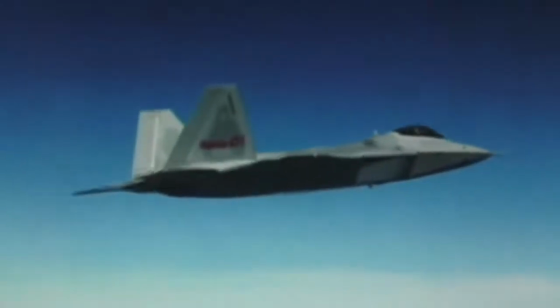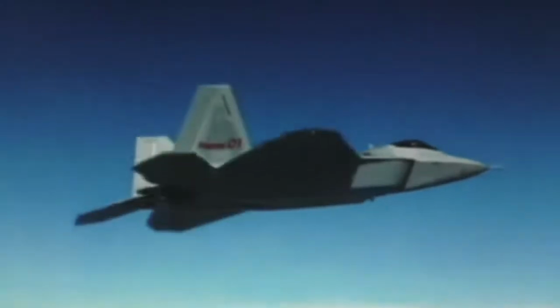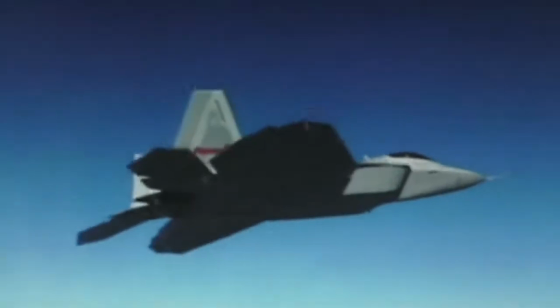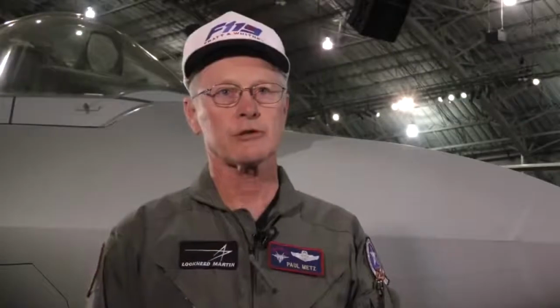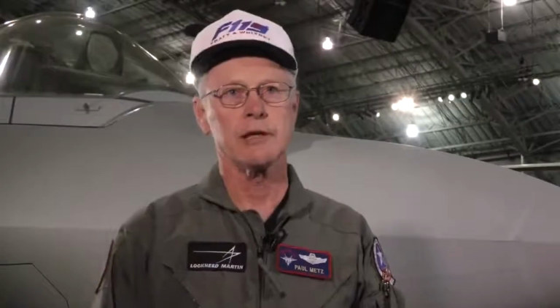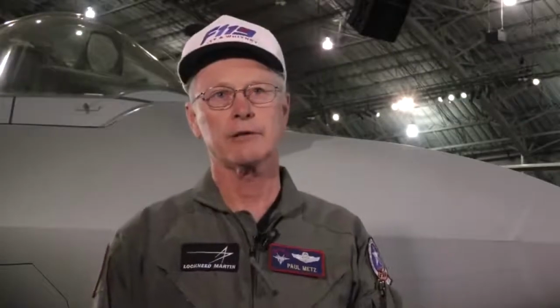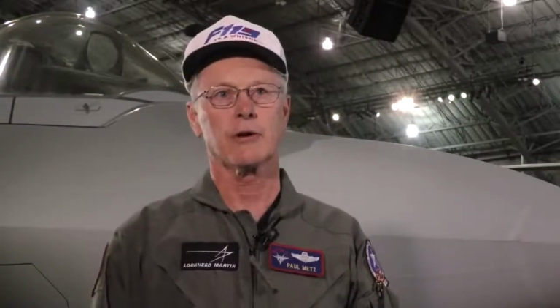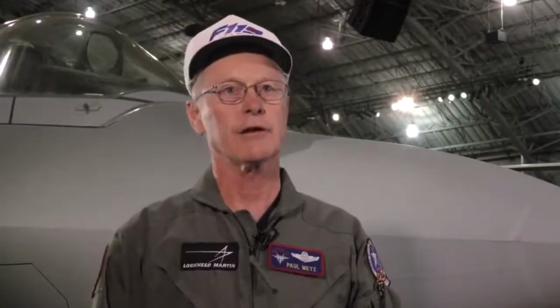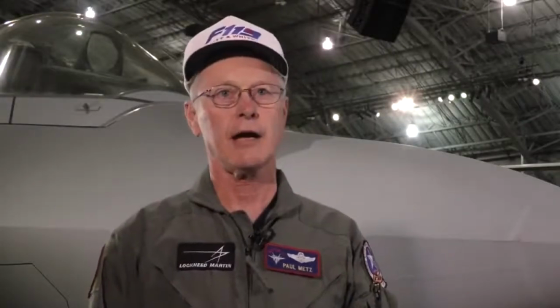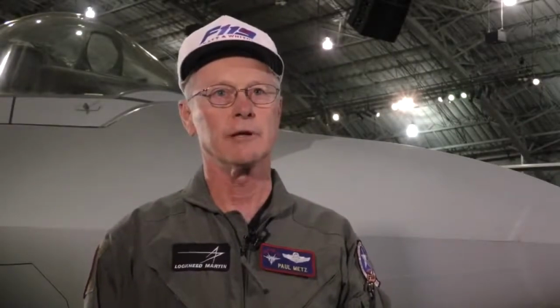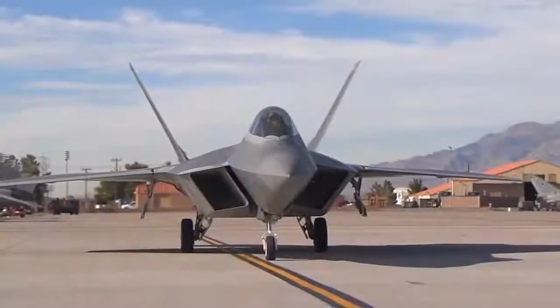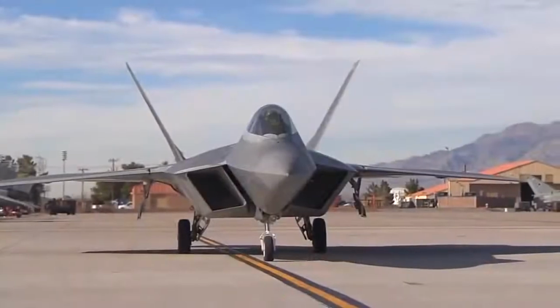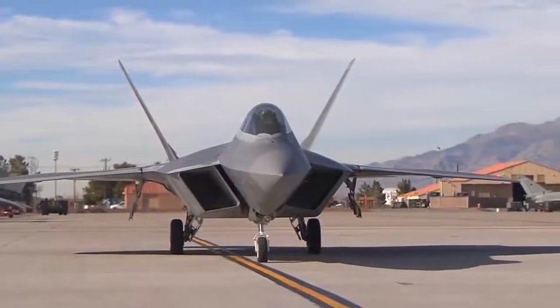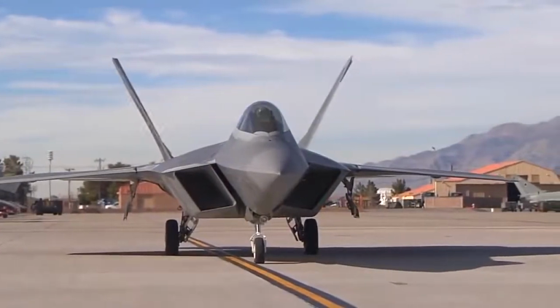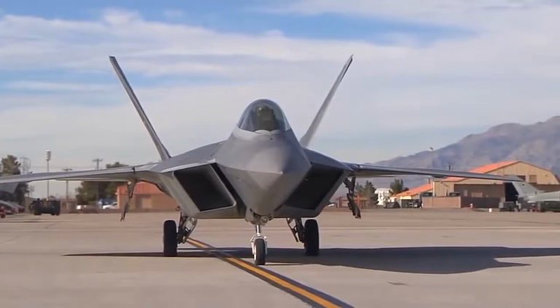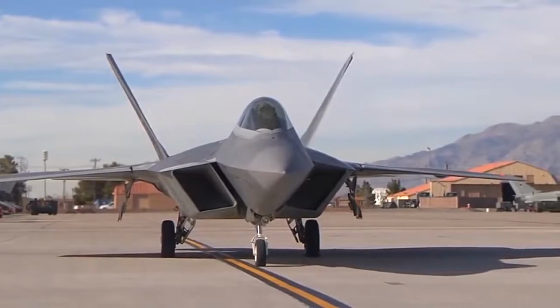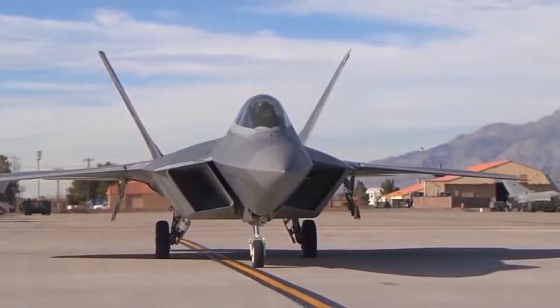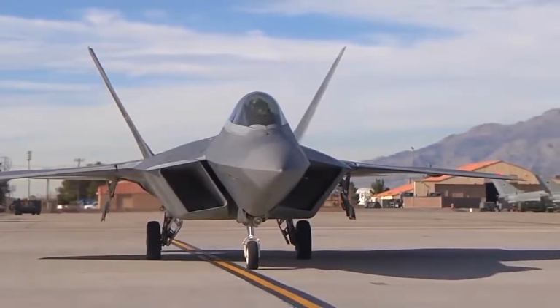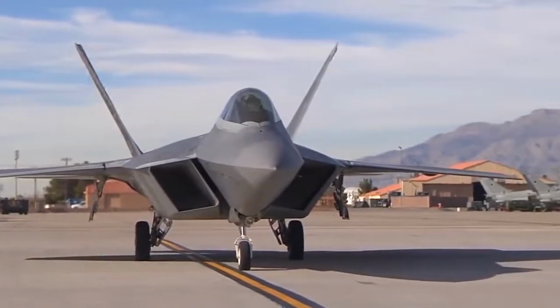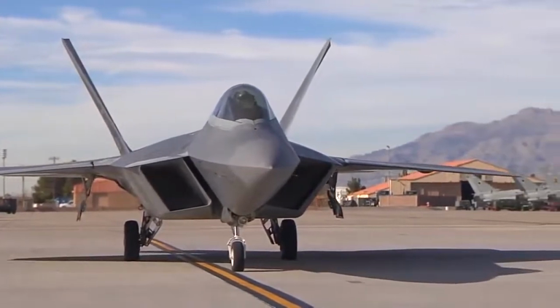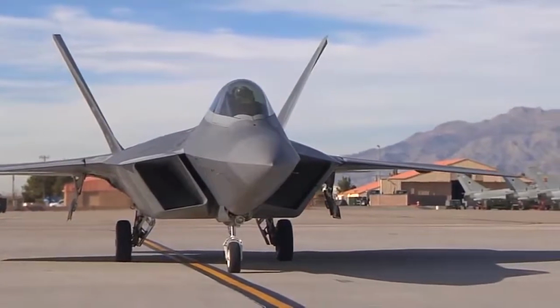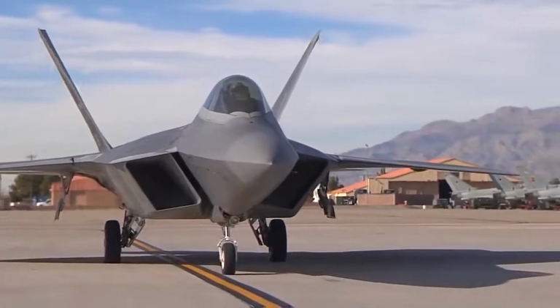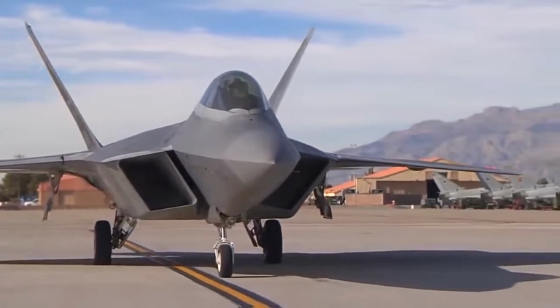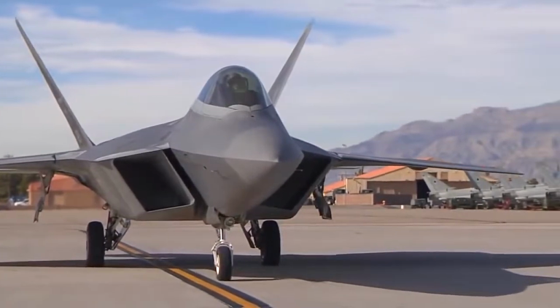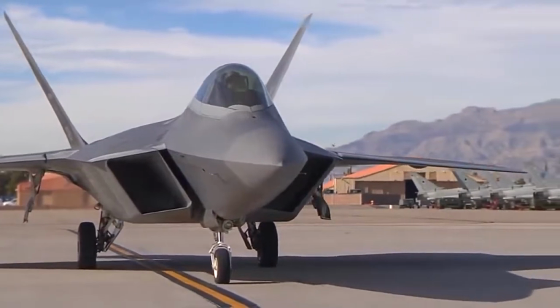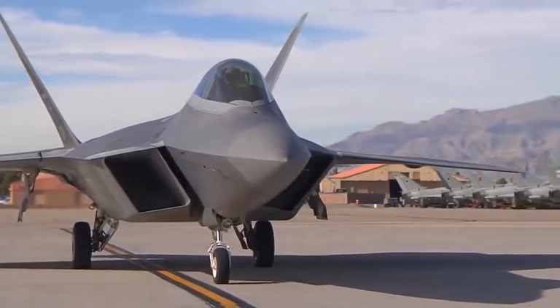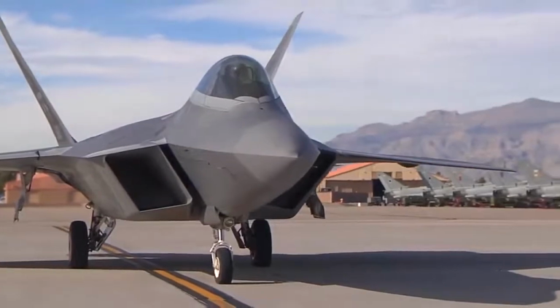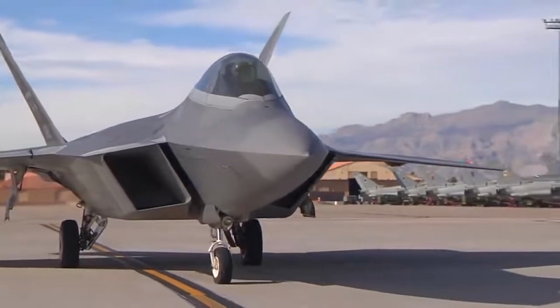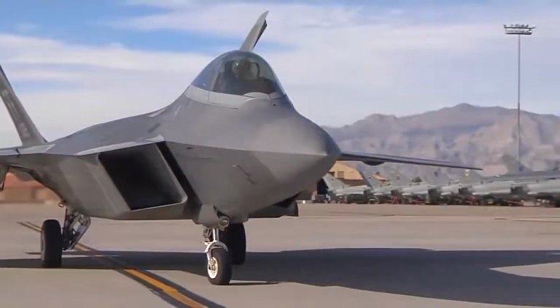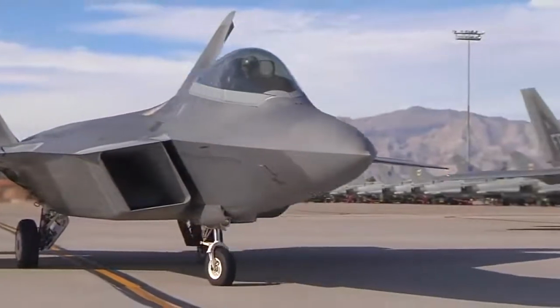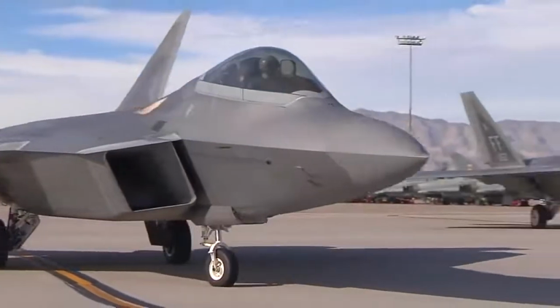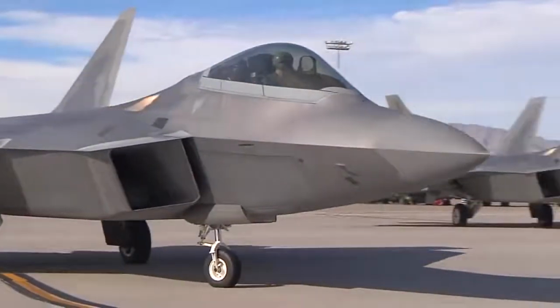The F-22 first reached the operational inventory in 2005, so it's been in use for ten years. There are six squadrons of F-22 spread around the world. There were several characteristics that were designed into the airplane.